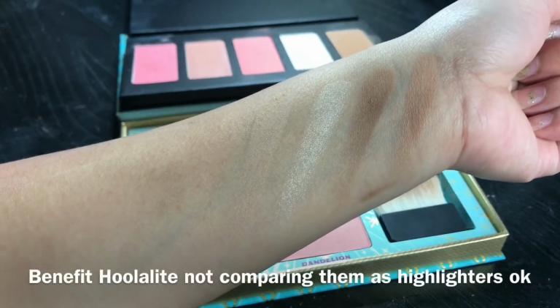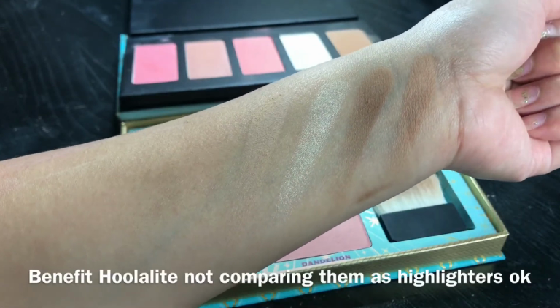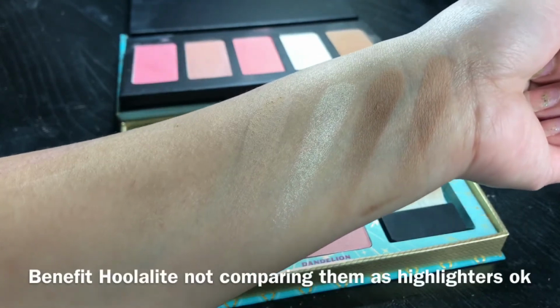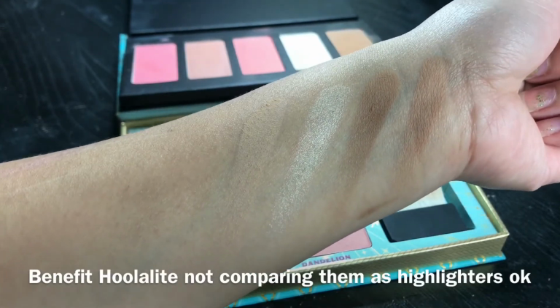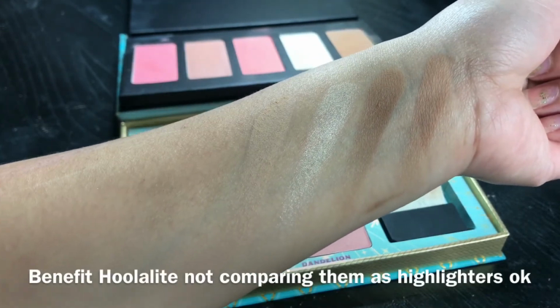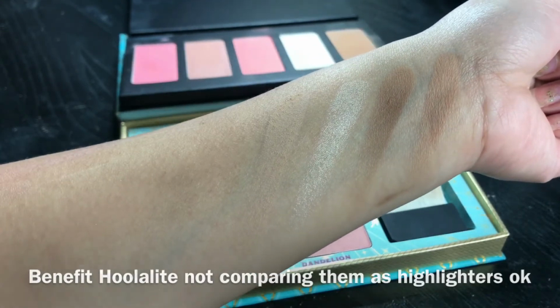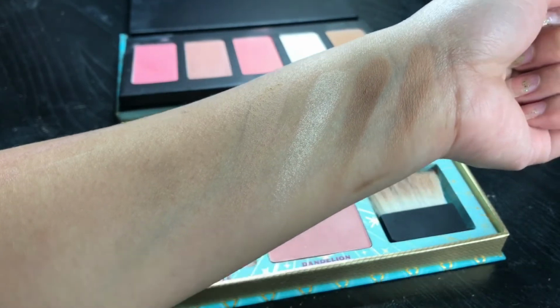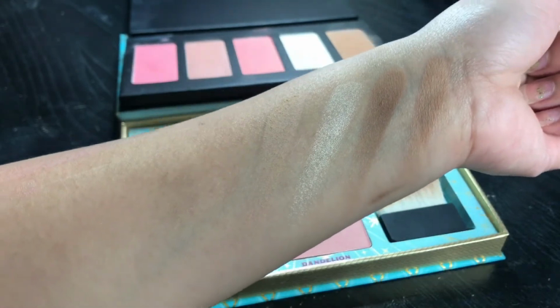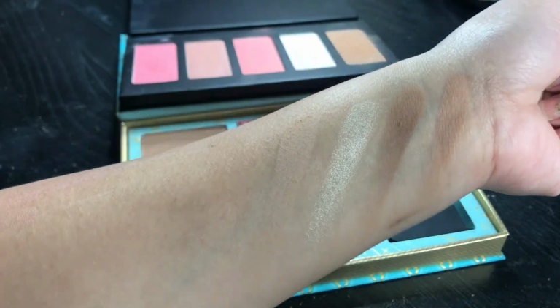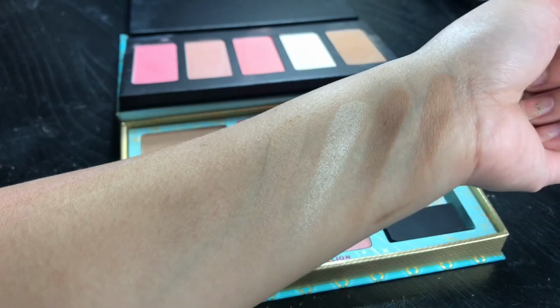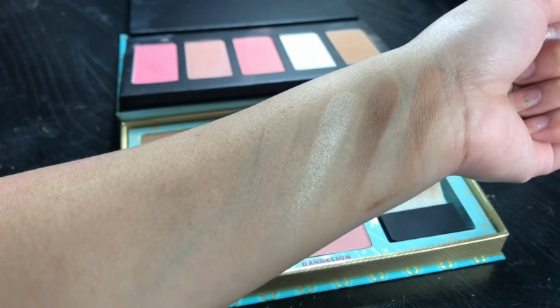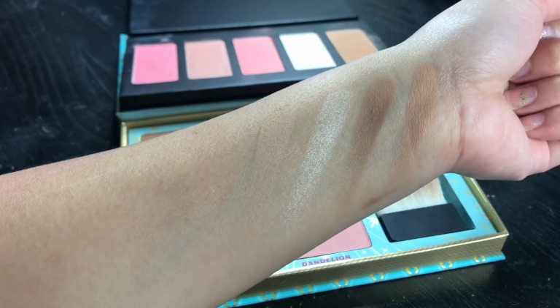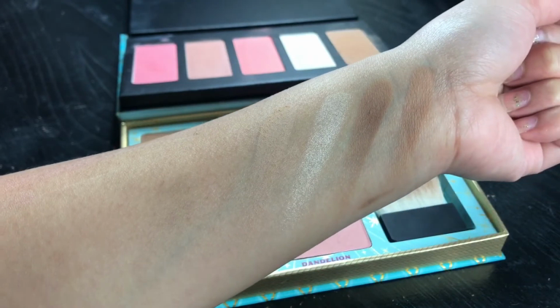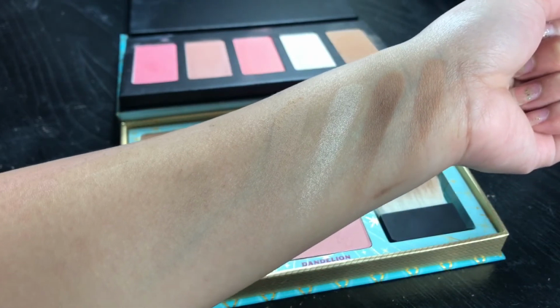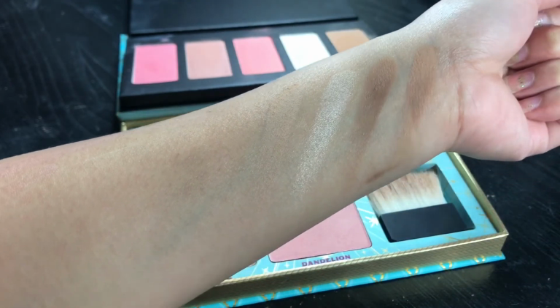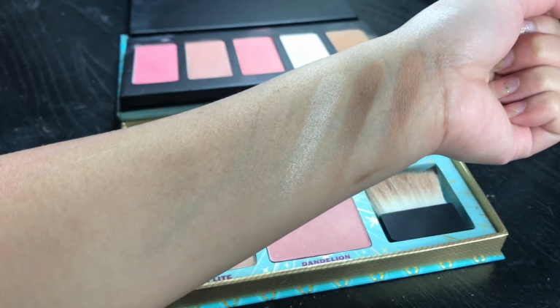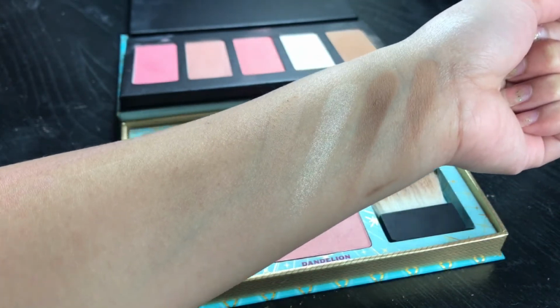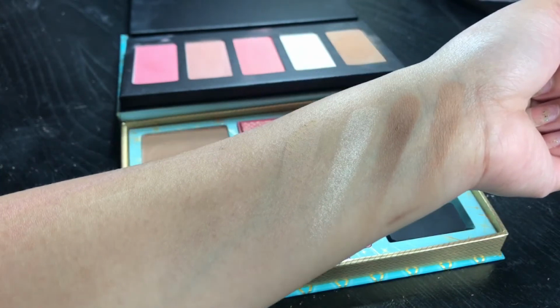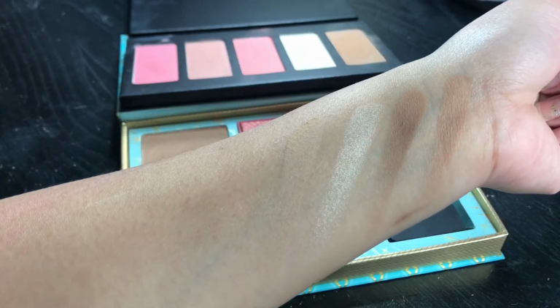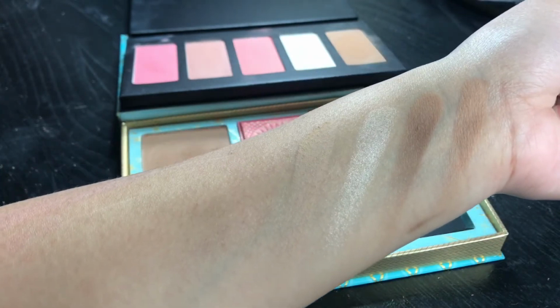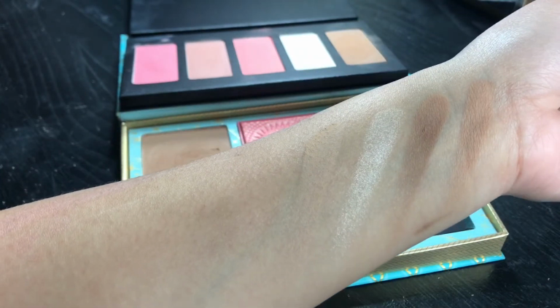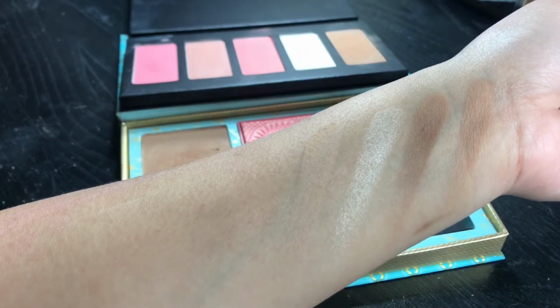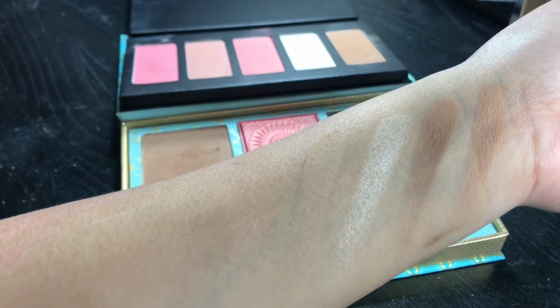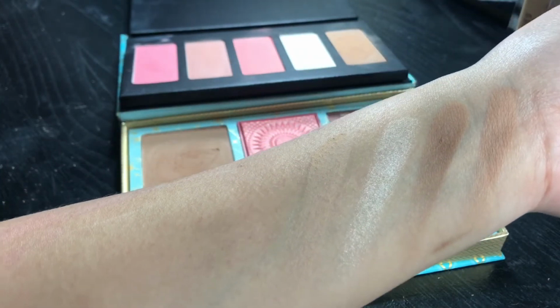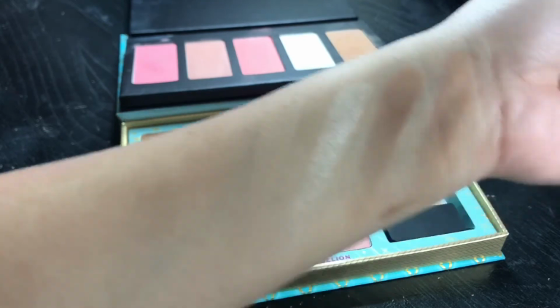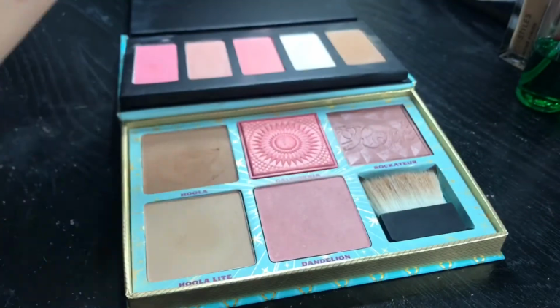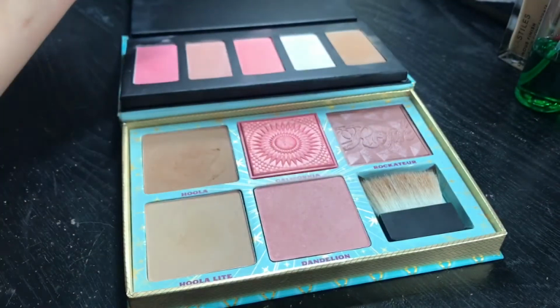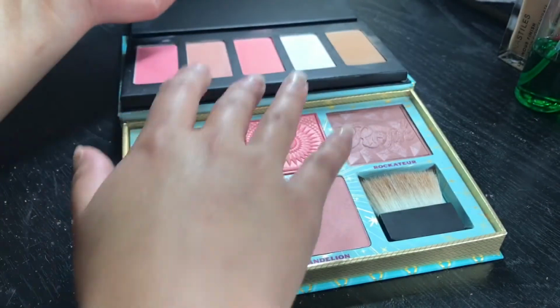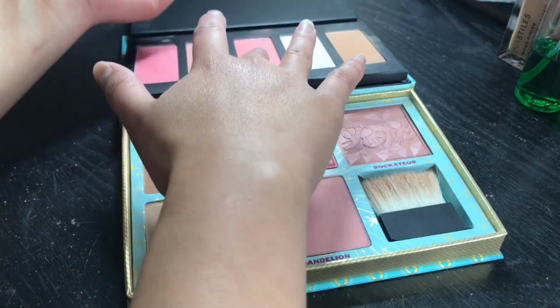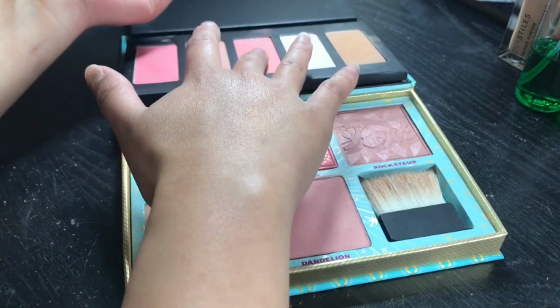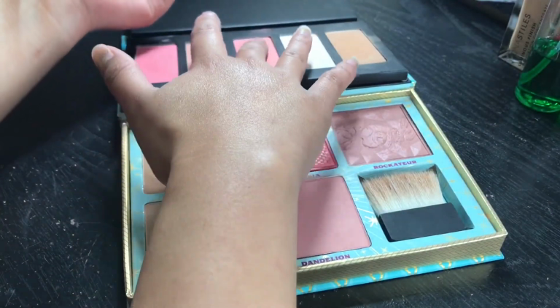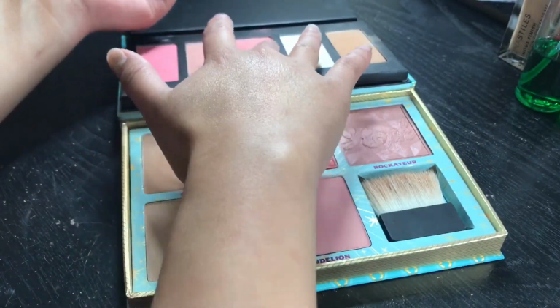Just want you guys to know that I'm not swatching these to compare them as highlighters, but I'm swatching them because this is the only difference in each palette — one has an extra bronzer and one has a highlighter.